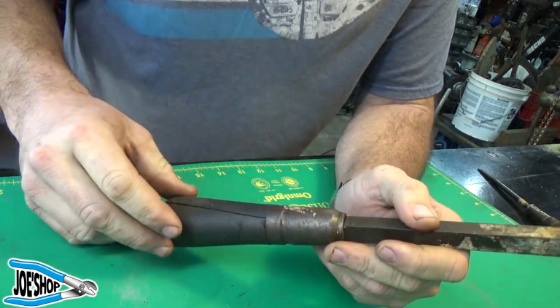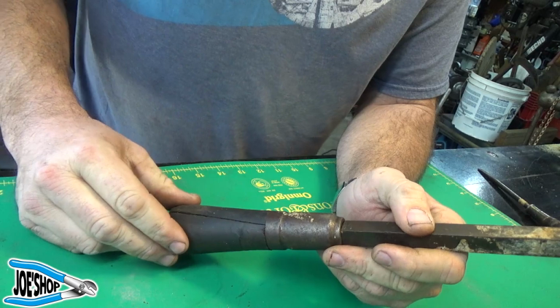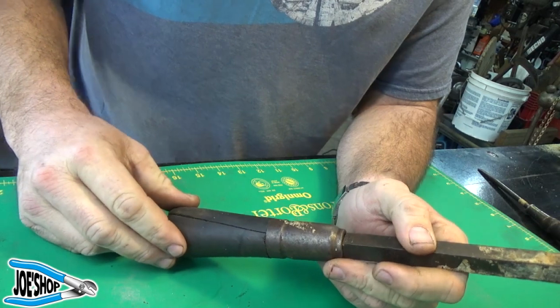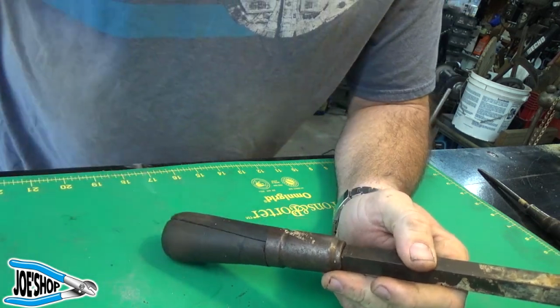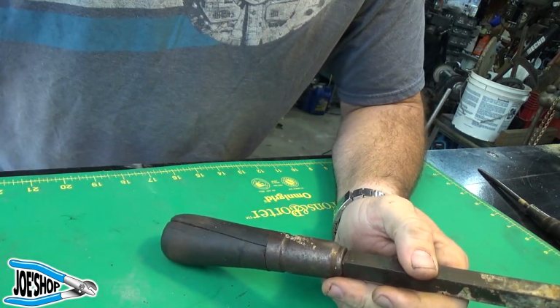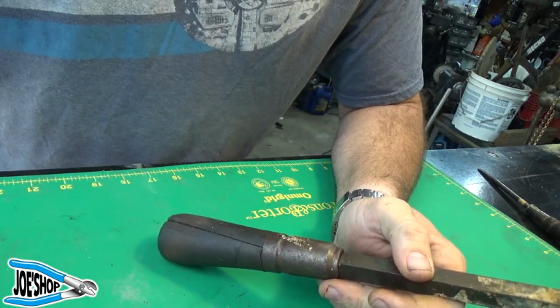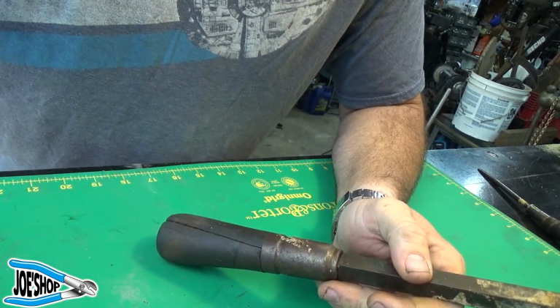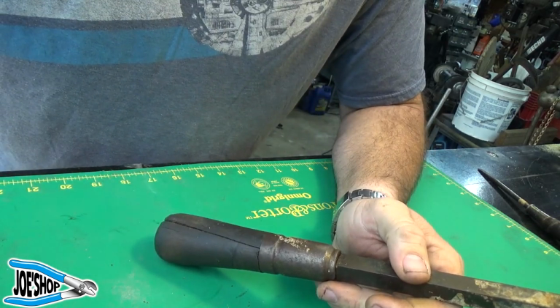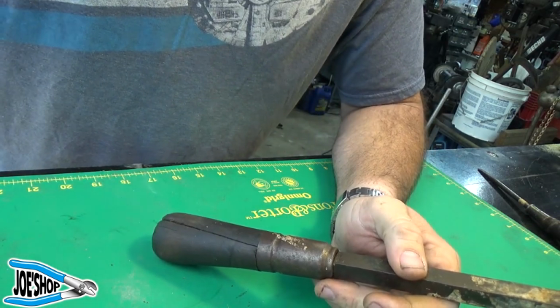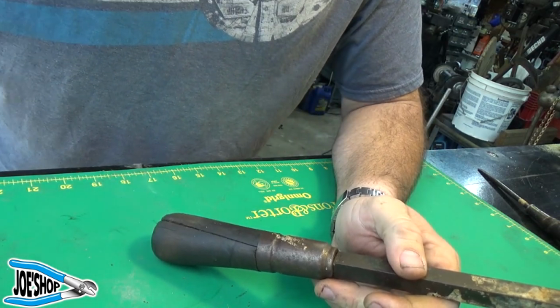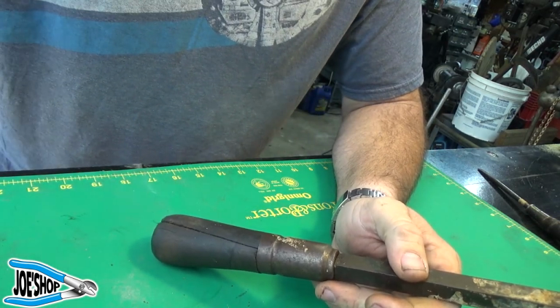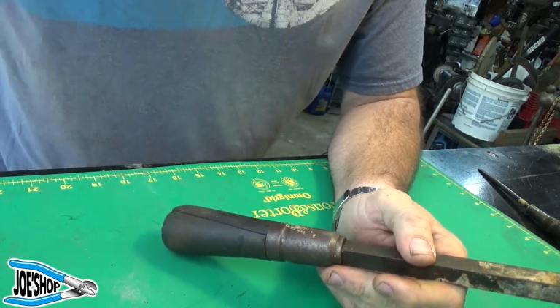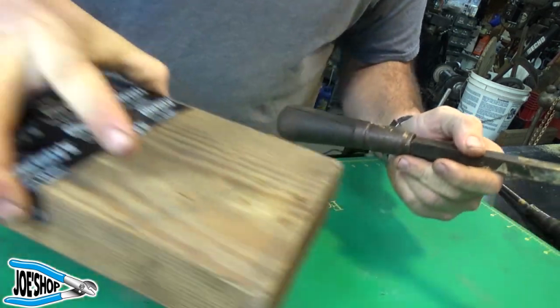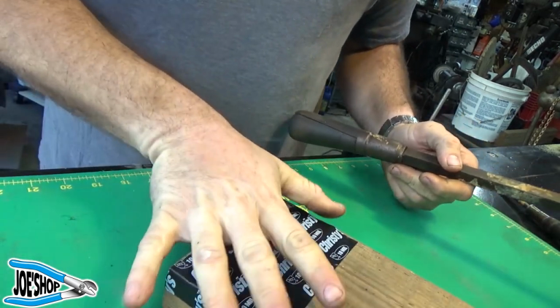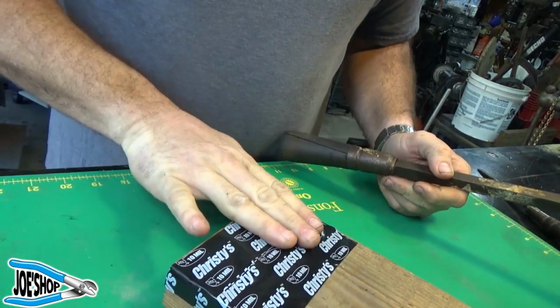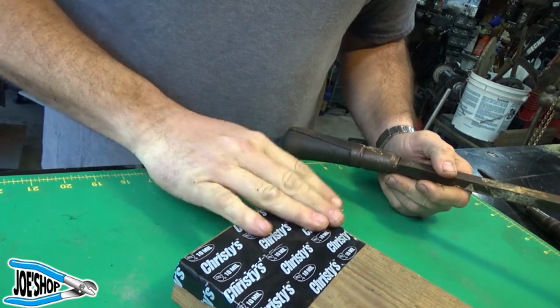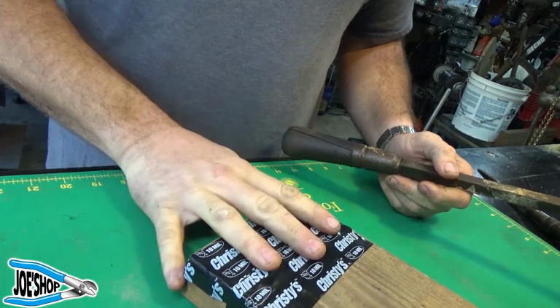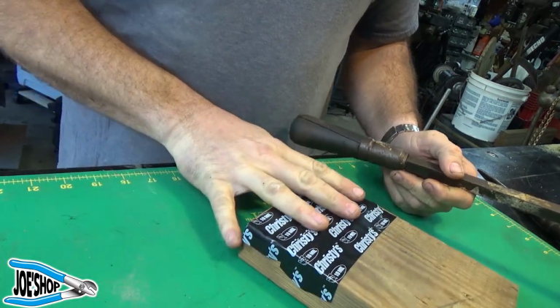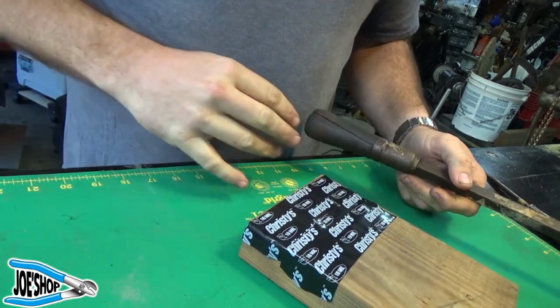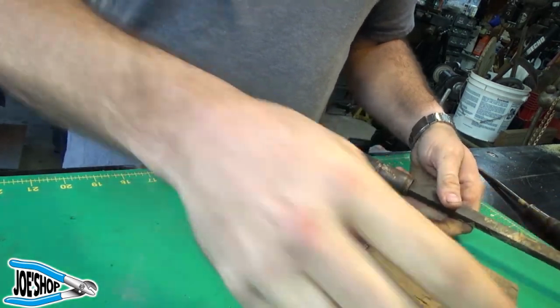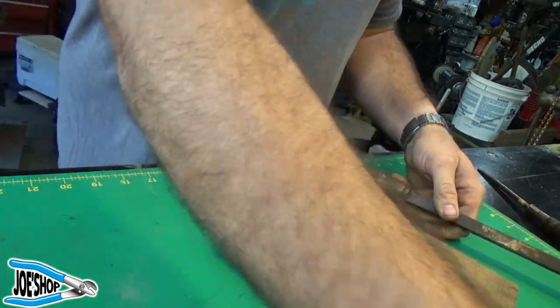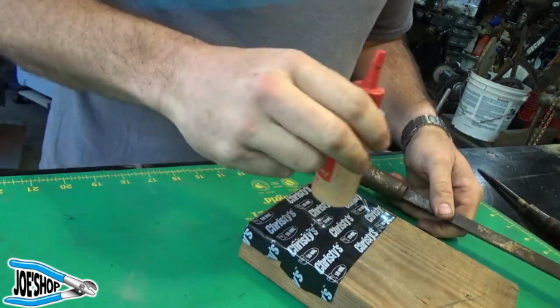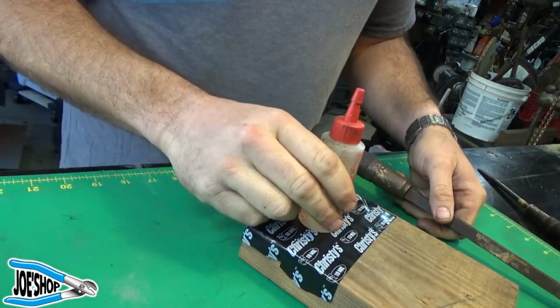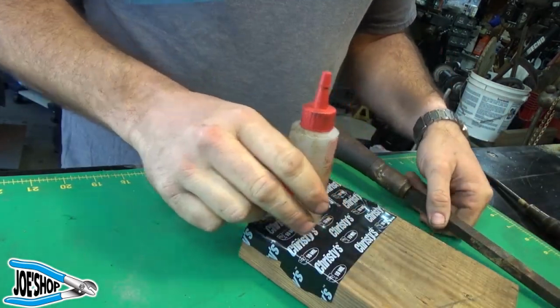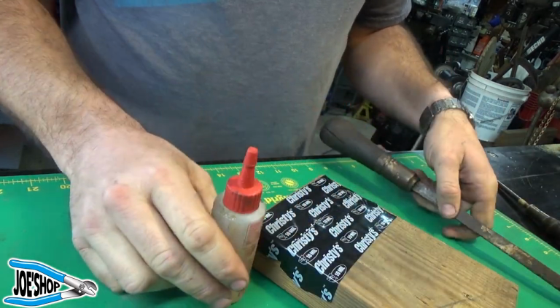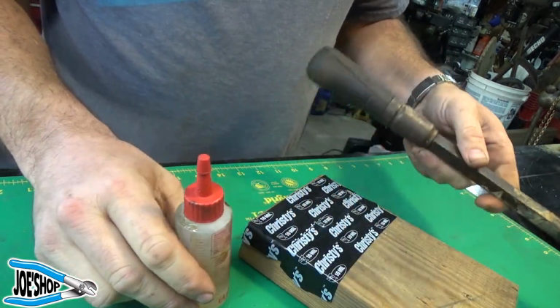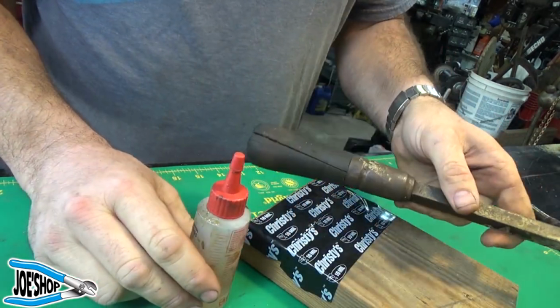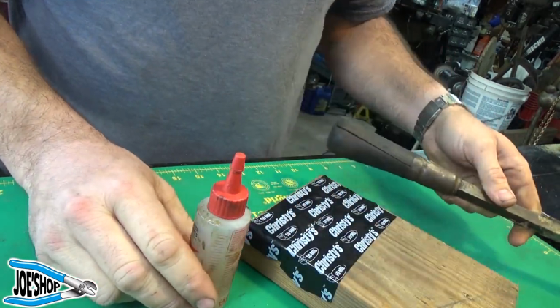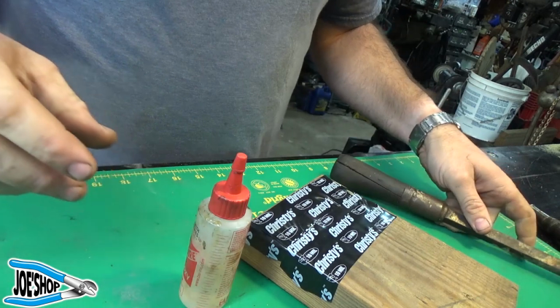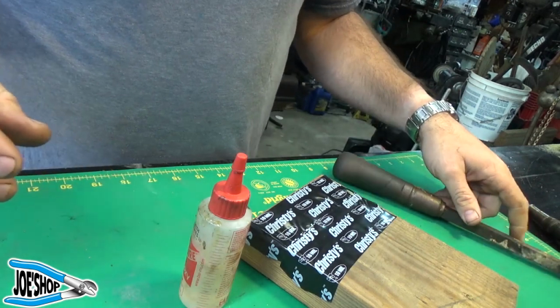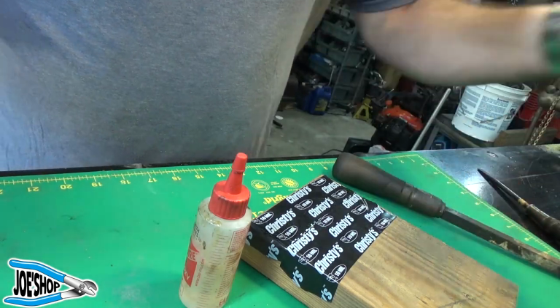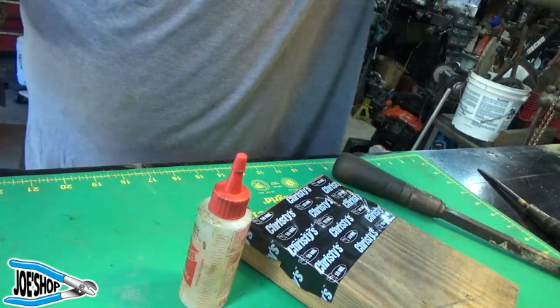So let me get a little time-lapse of that going on. I've got a couple pieces of tape on this block of wood, and we'll mix up our epoxy here and get this together.